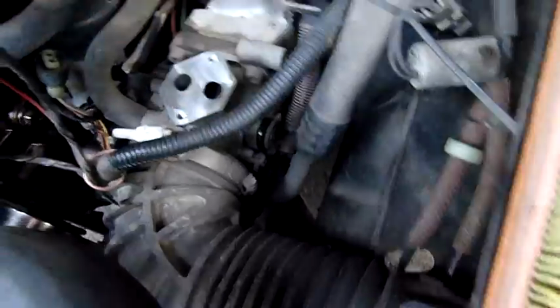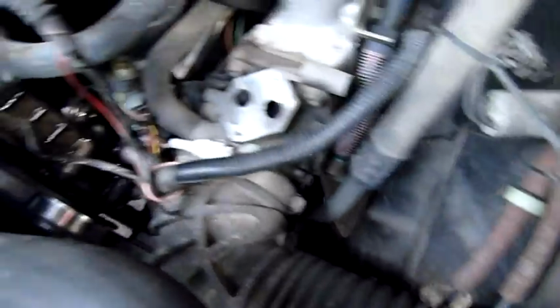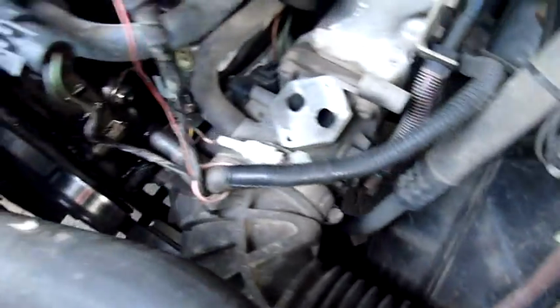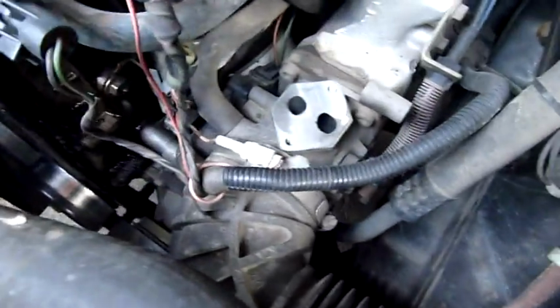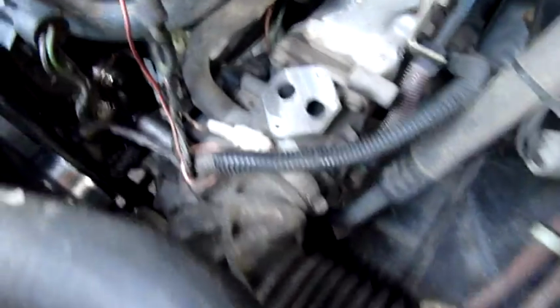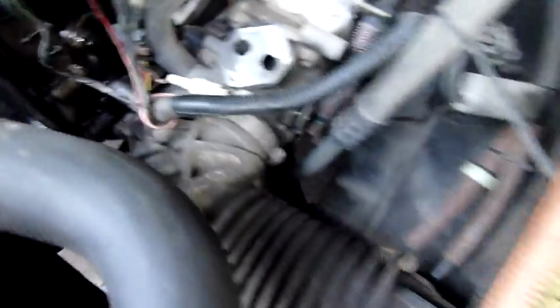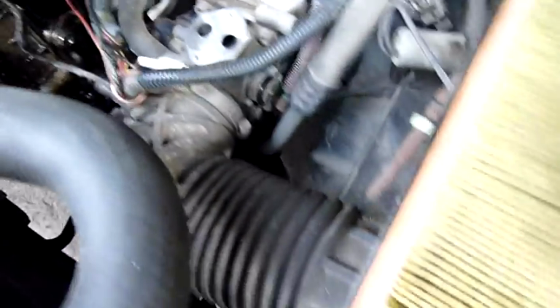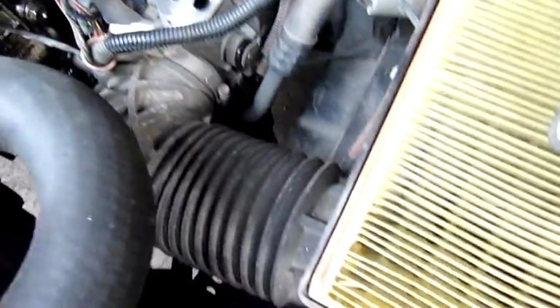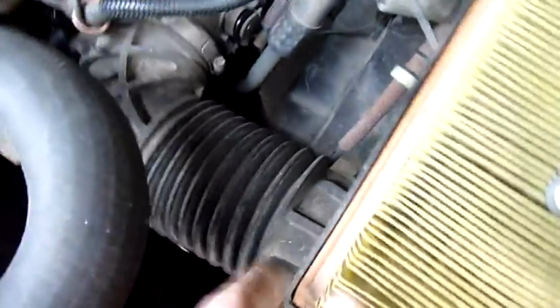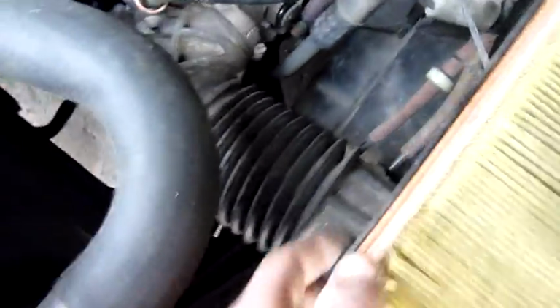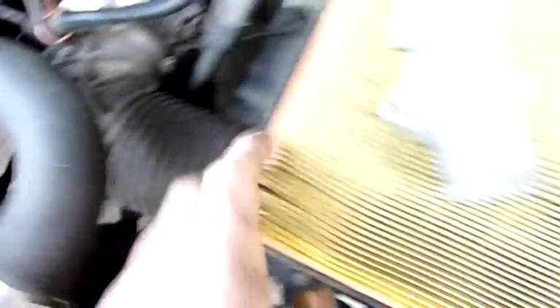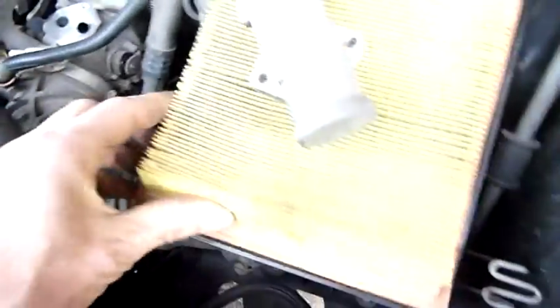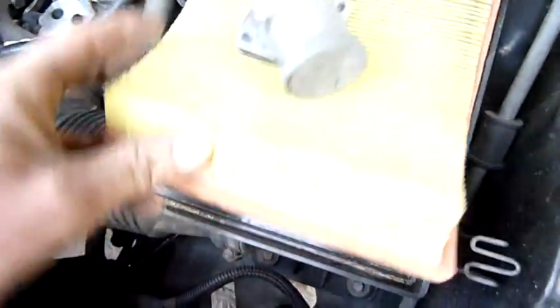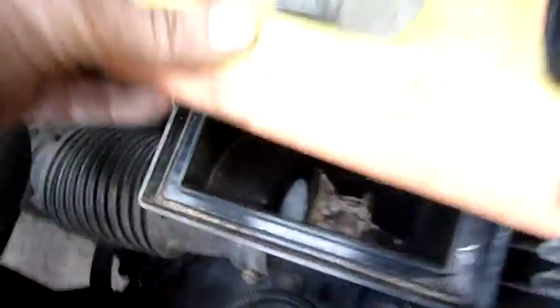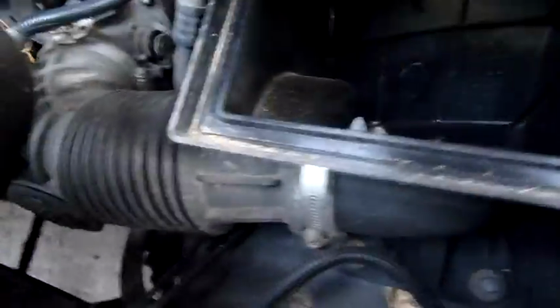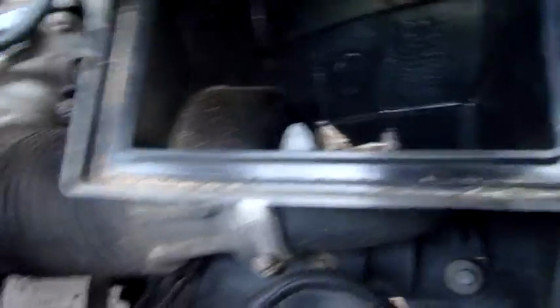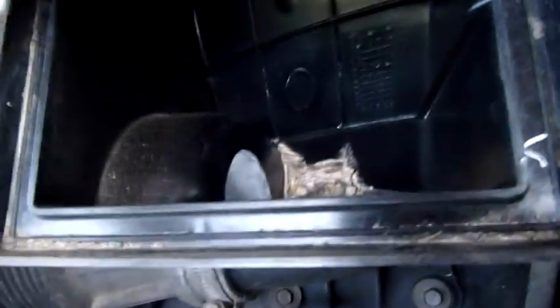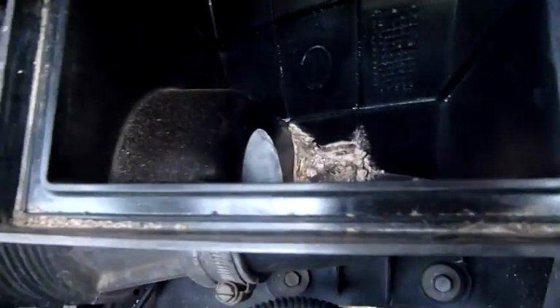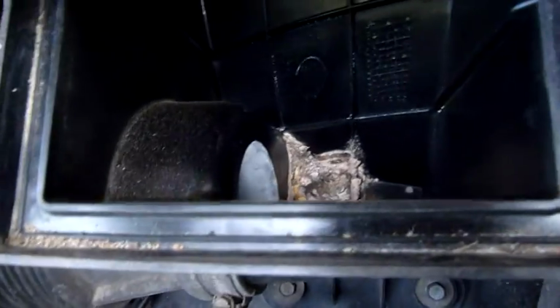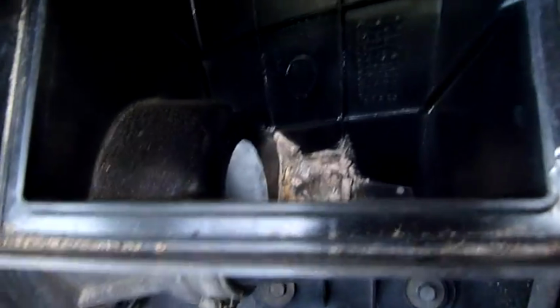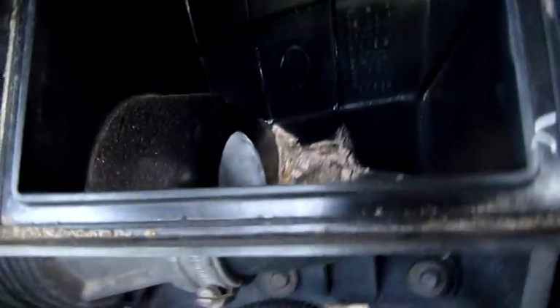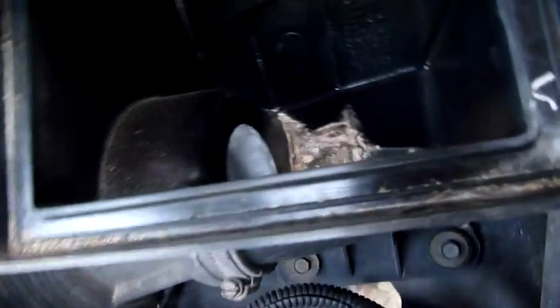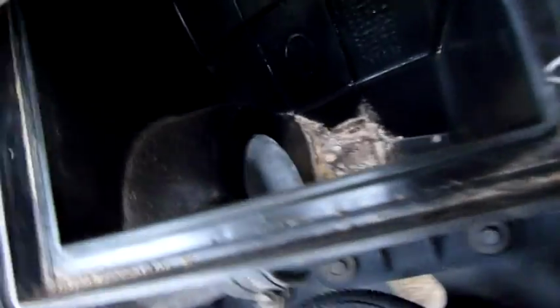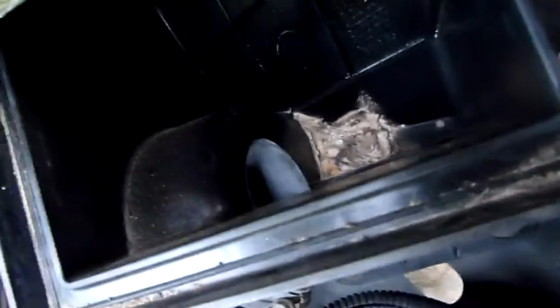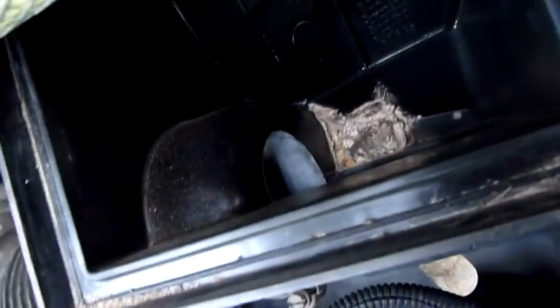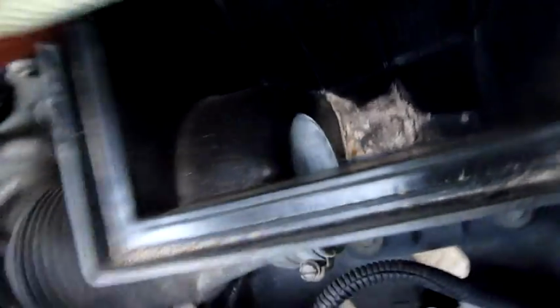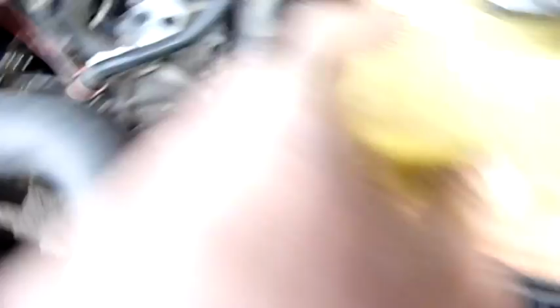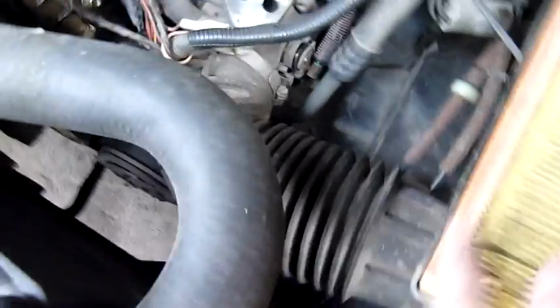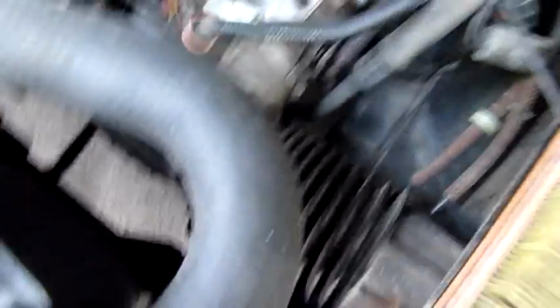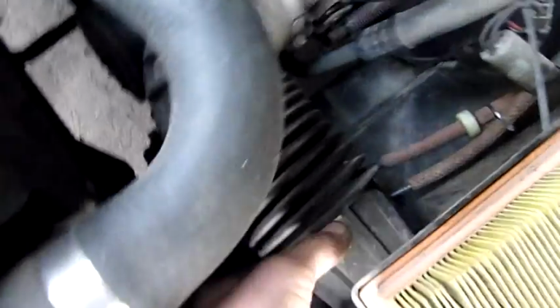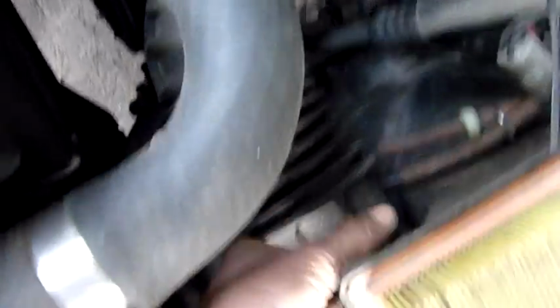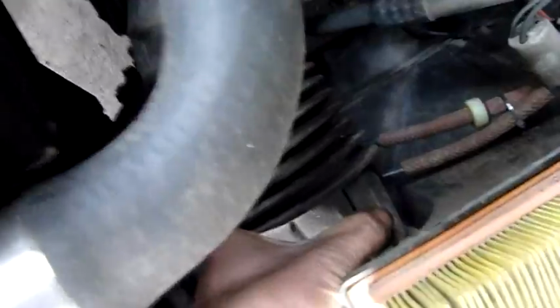It's interesting to find there's no mass airflow meter — it's not in here either. Looks like something died in there, but there's no MAF meter. It's all just flex hose.